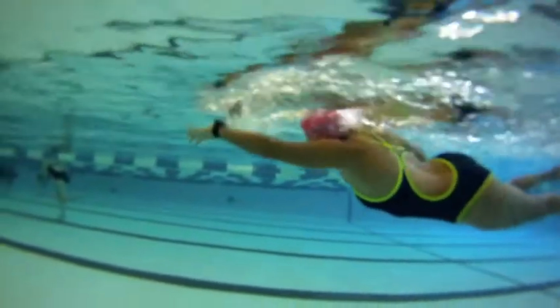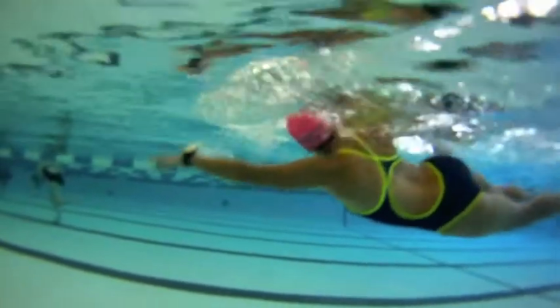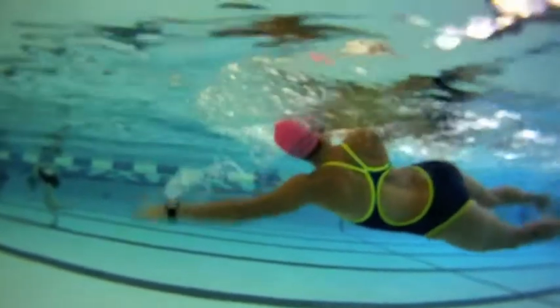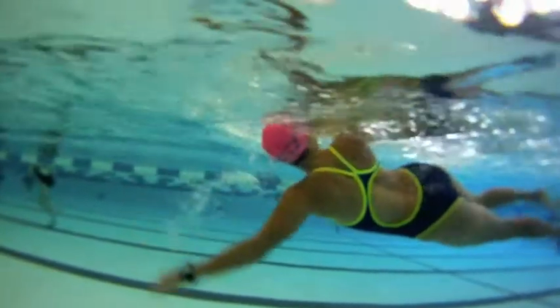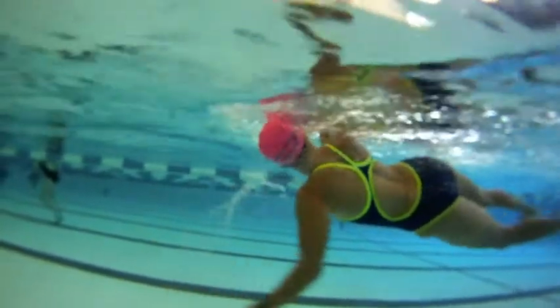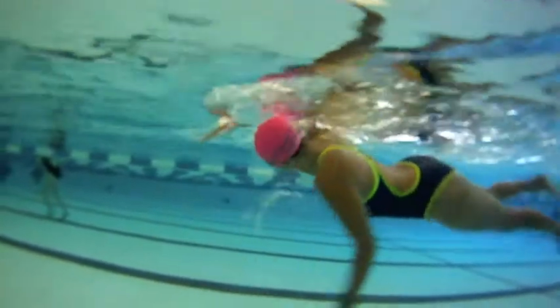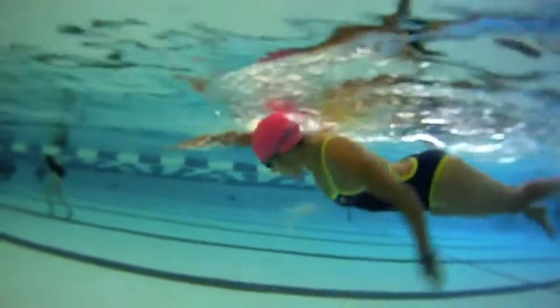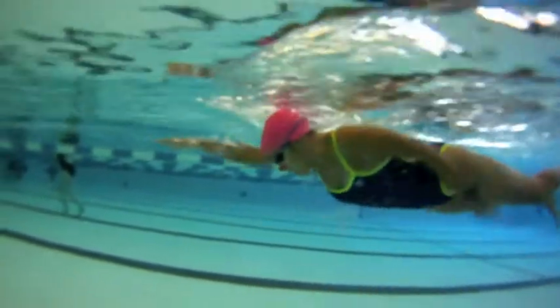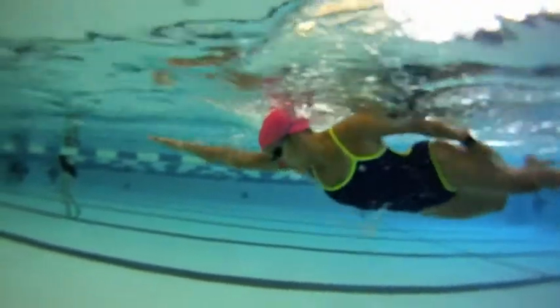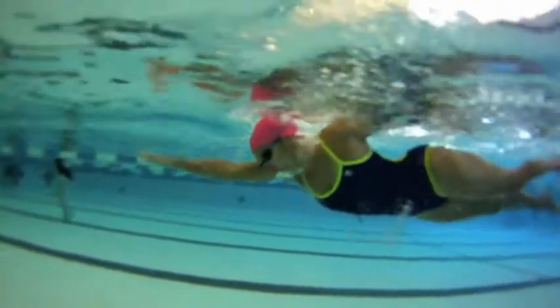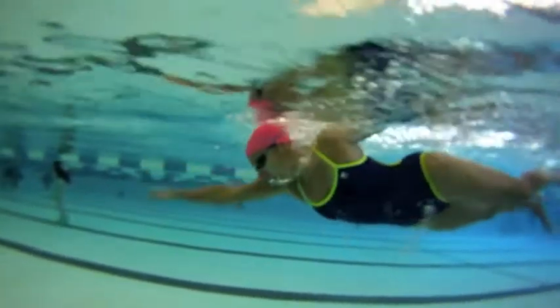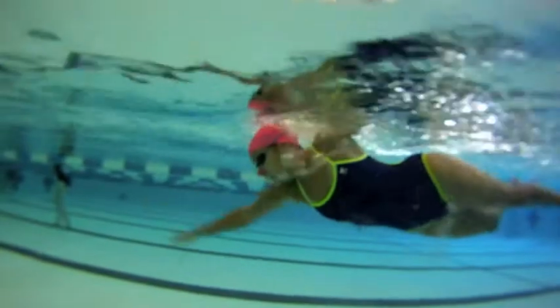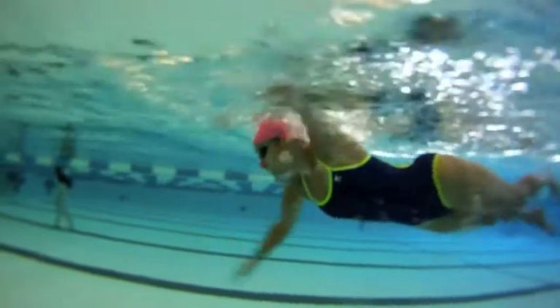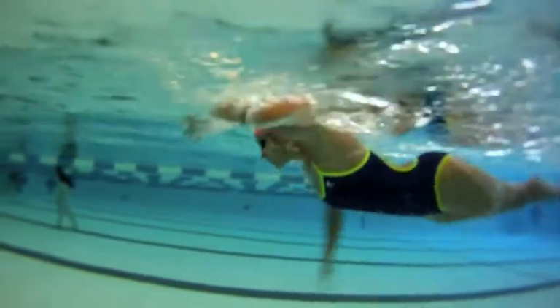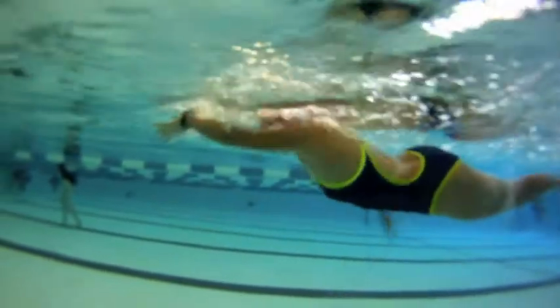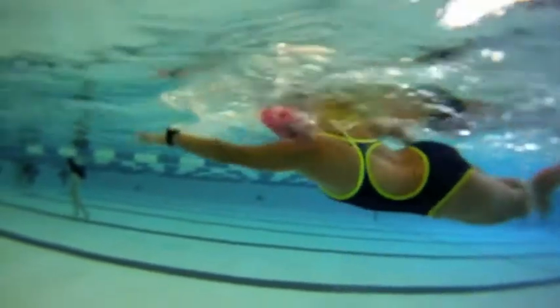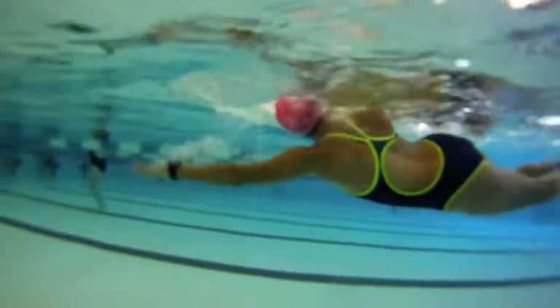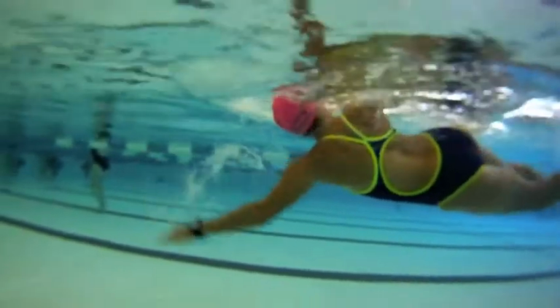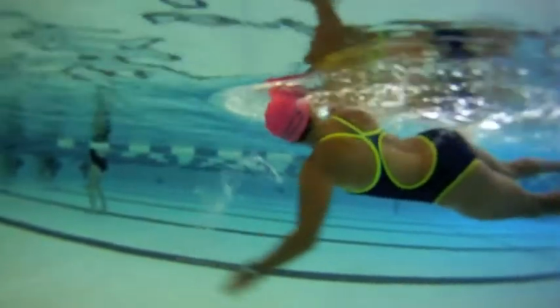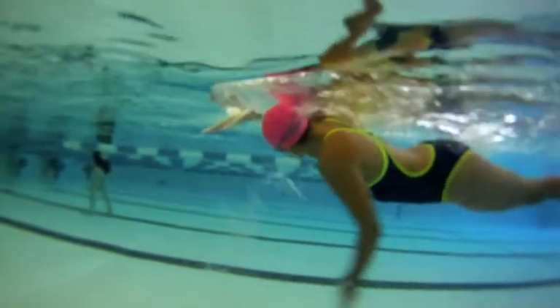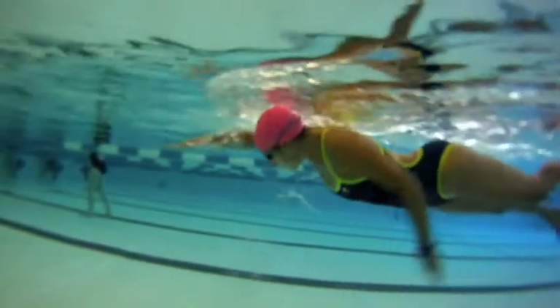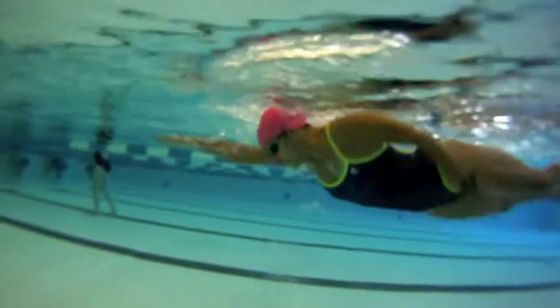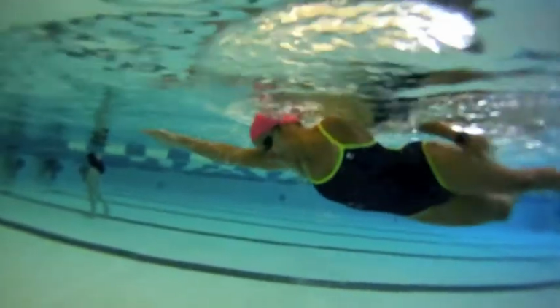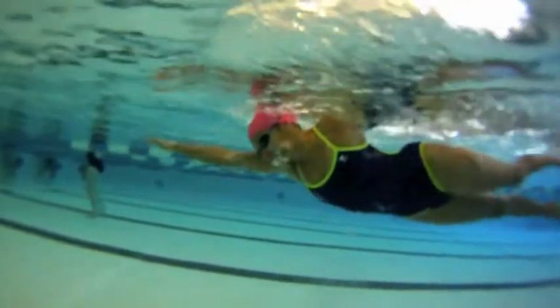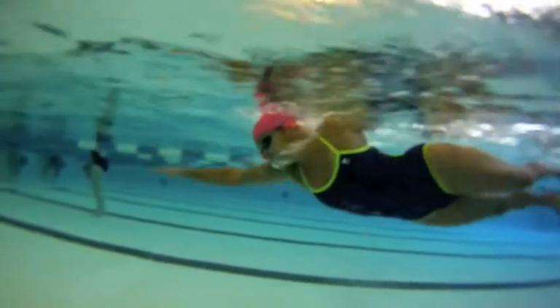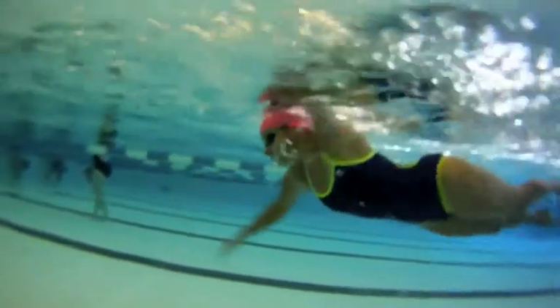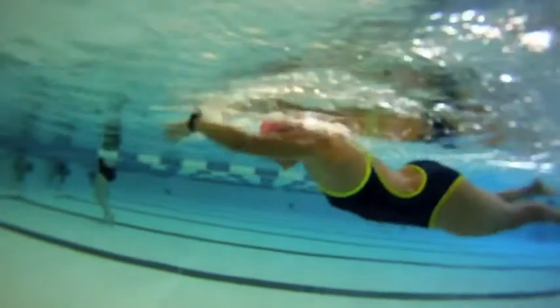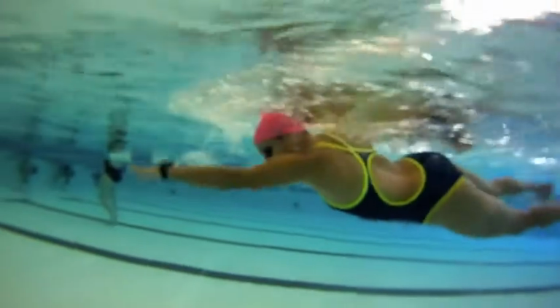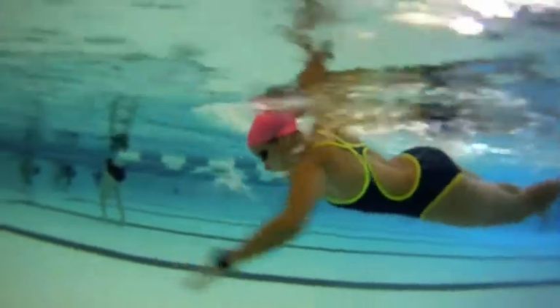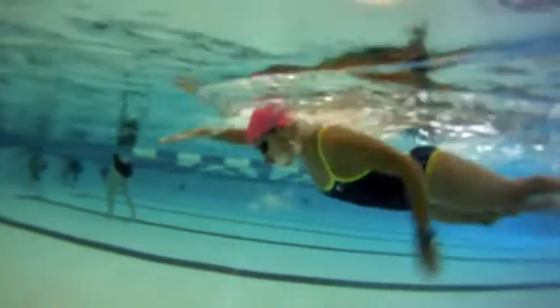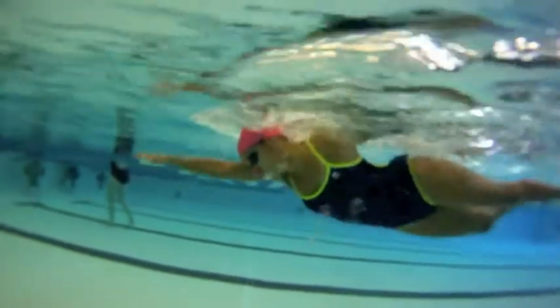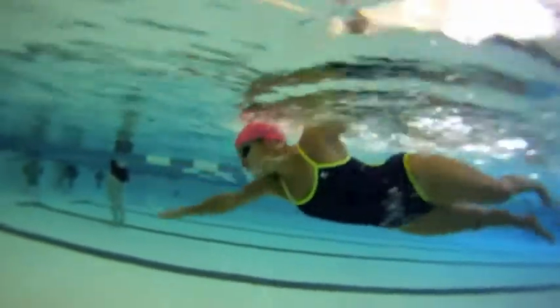So let's let that head hang. Let's enter the water on wide tracks with fingertips released below the wrist, wrist below elbow, elbow below shoulder, and at 4 o'clock.